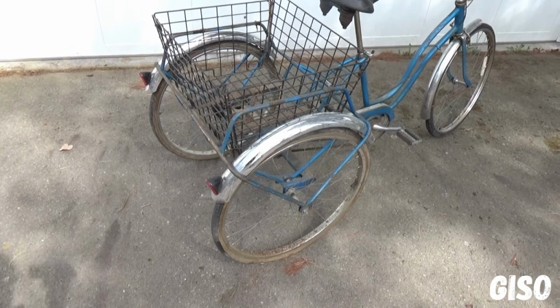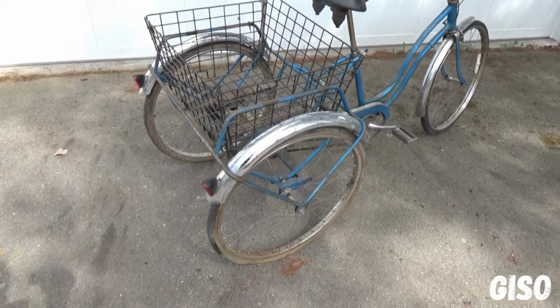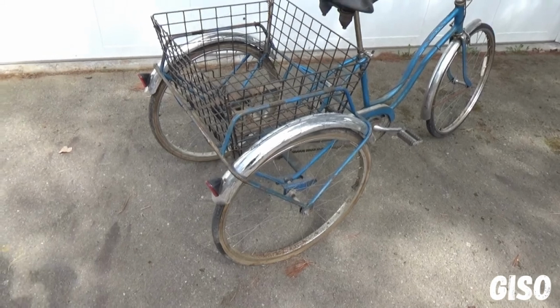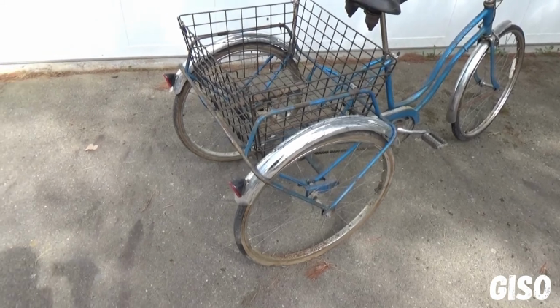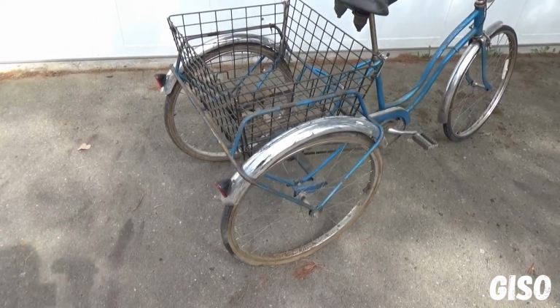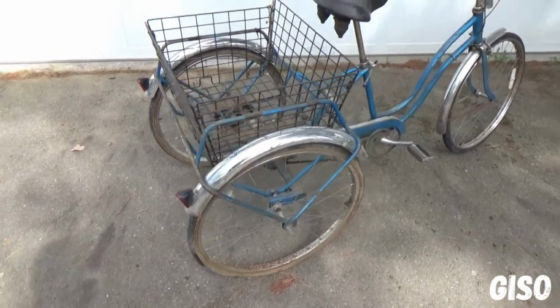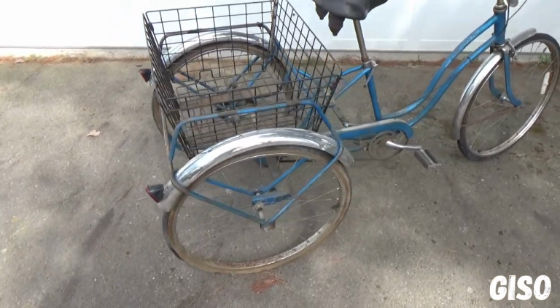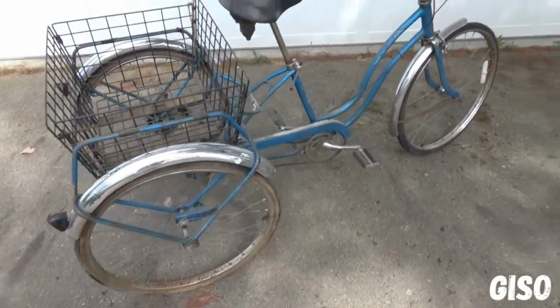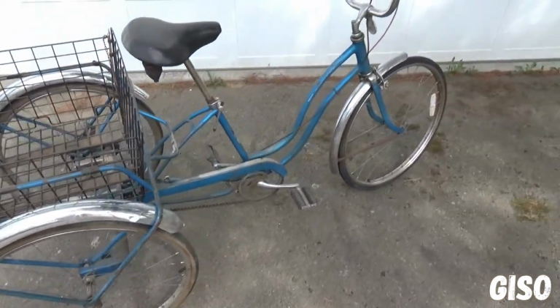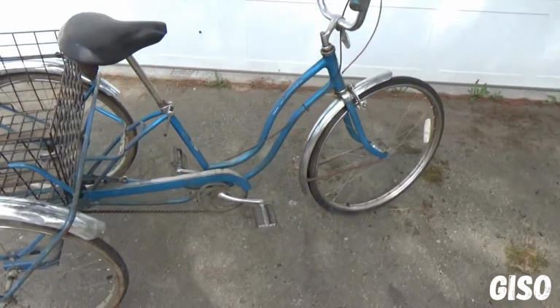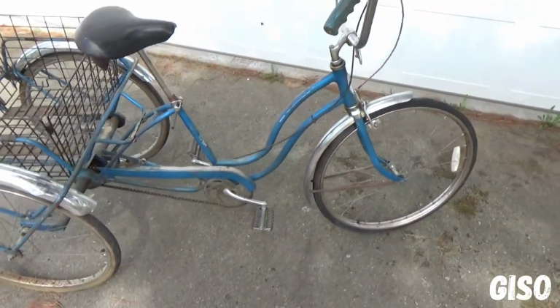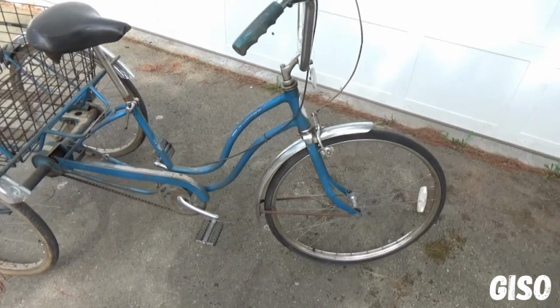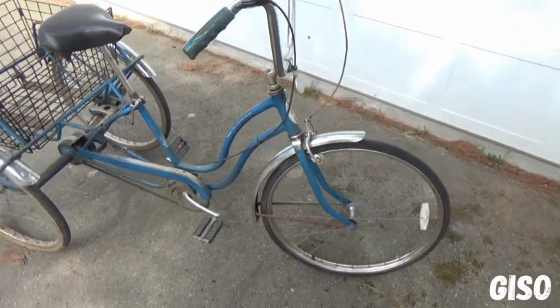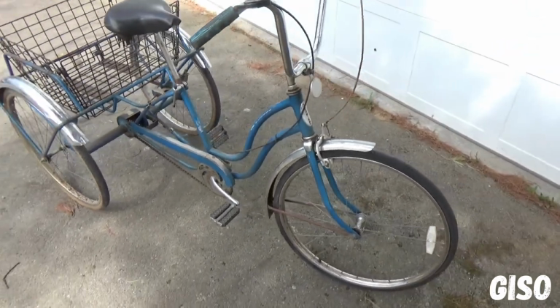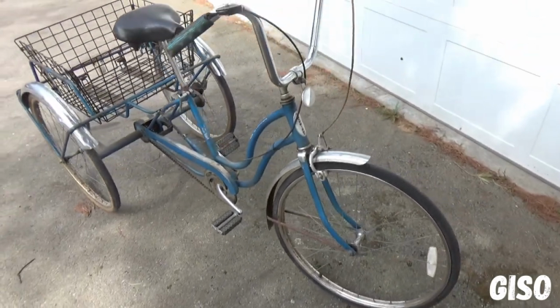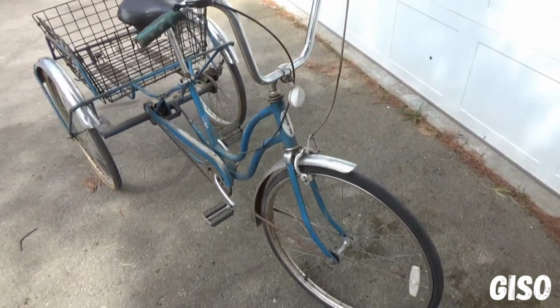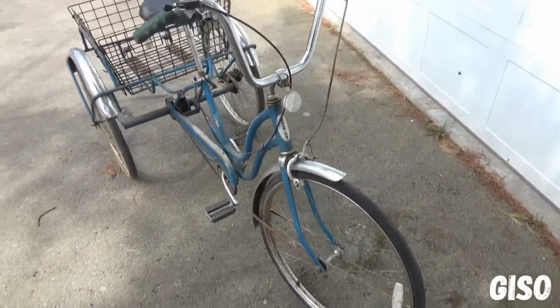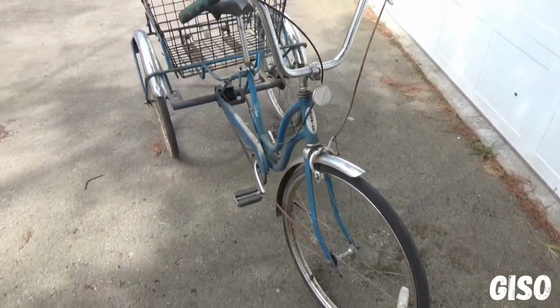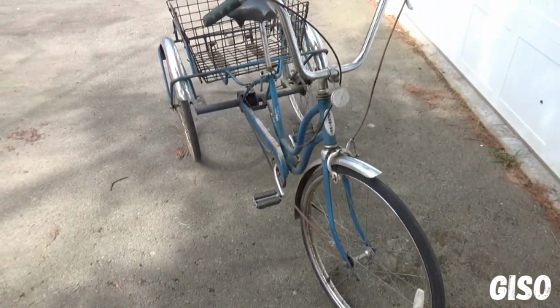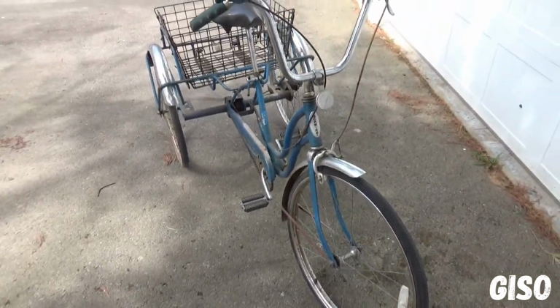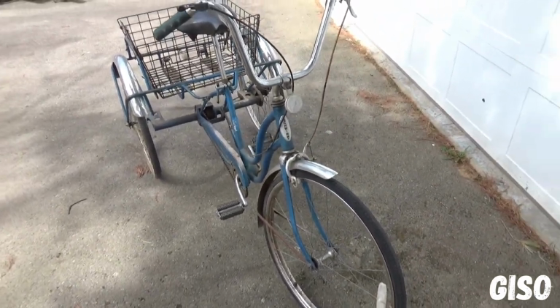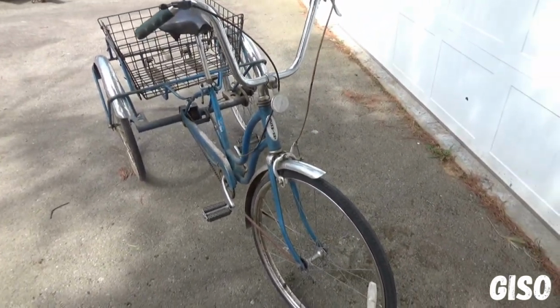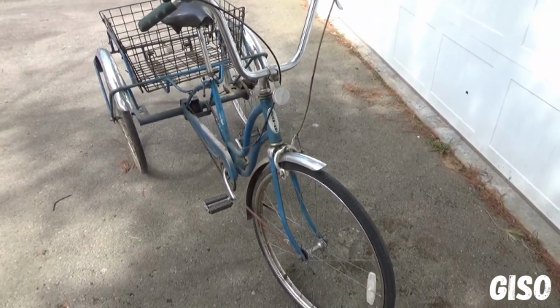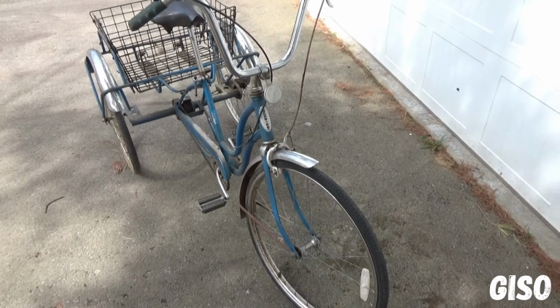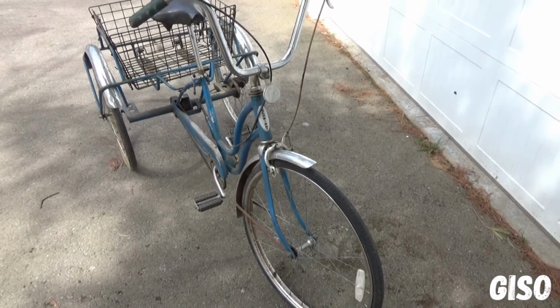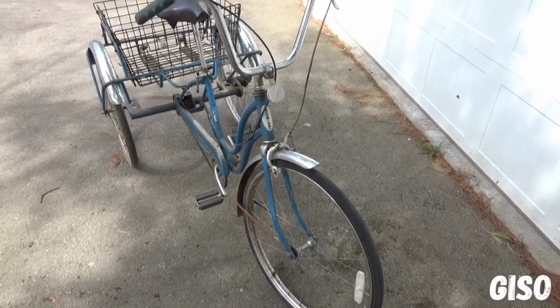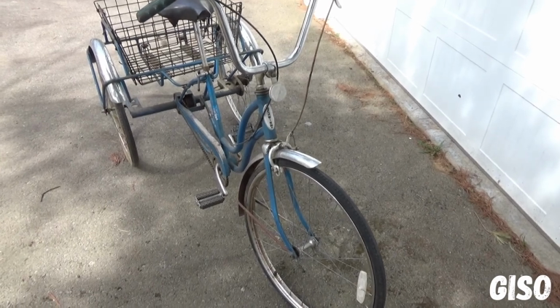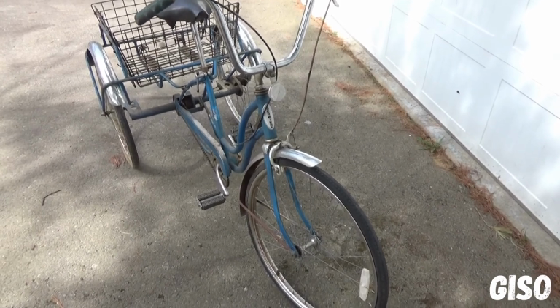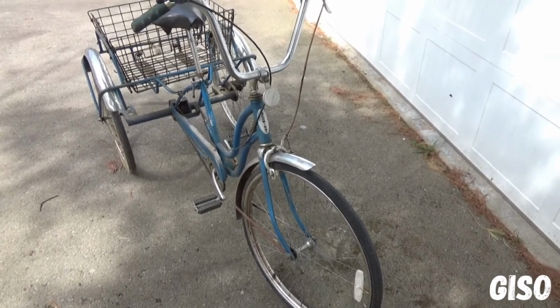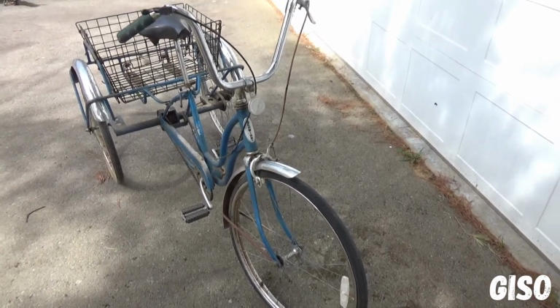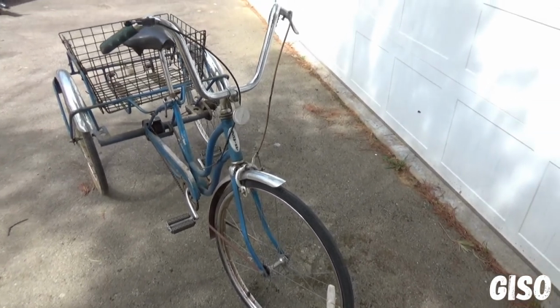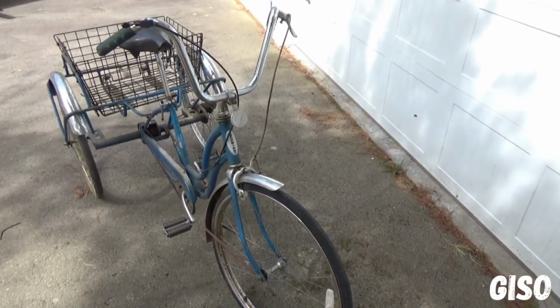It's a dusty bike, but it's original. It's got the original basket, original grips, original pedals, original fenders. Built in Chicago. Very nice bike. I'll just do a tour walking around it.